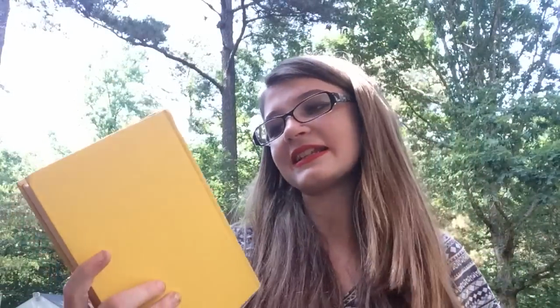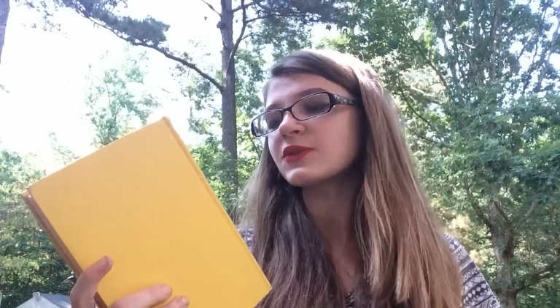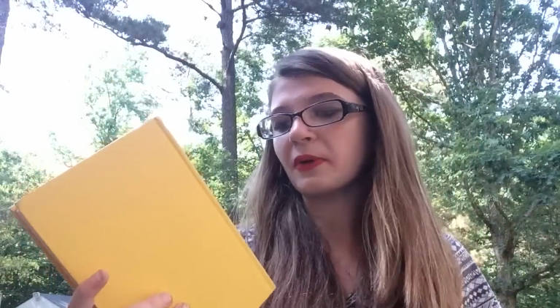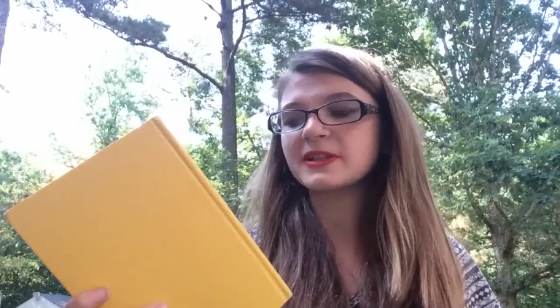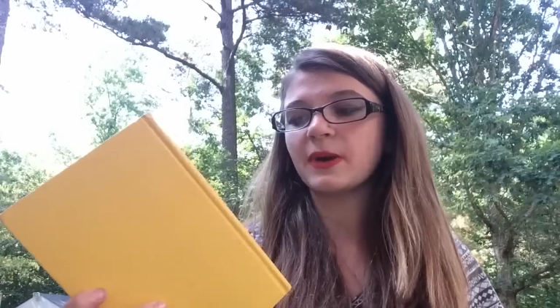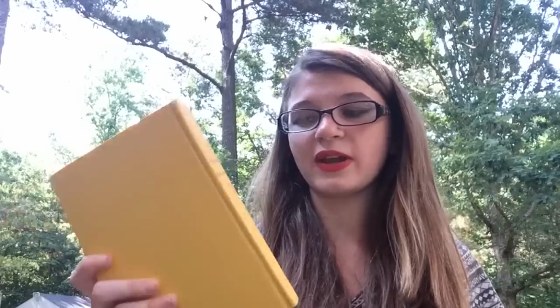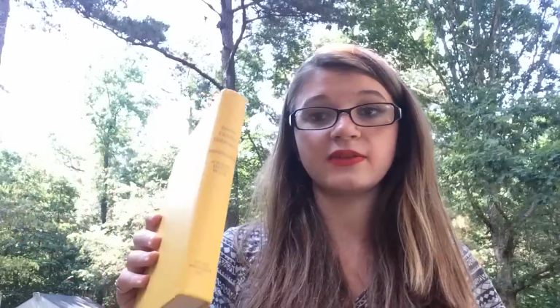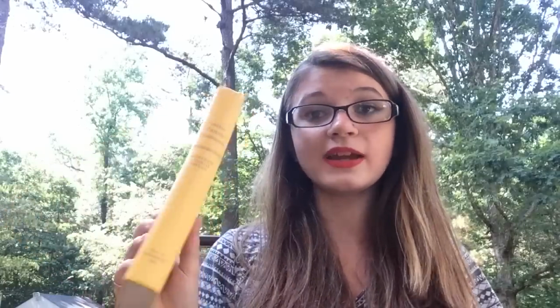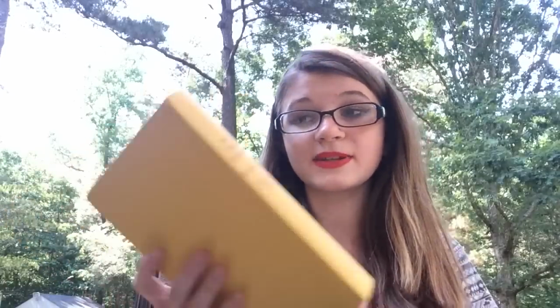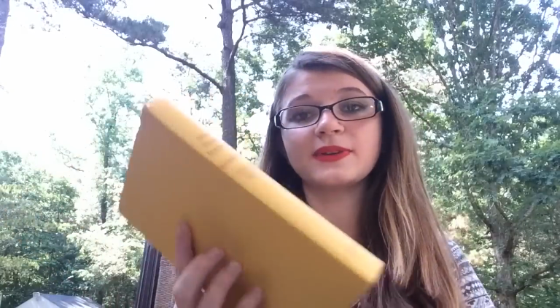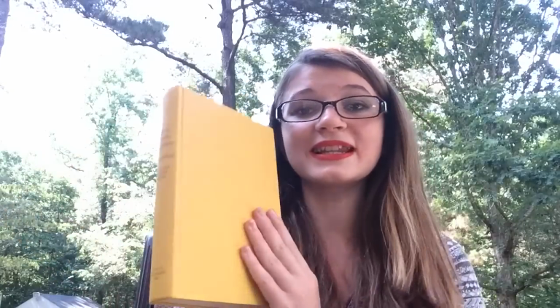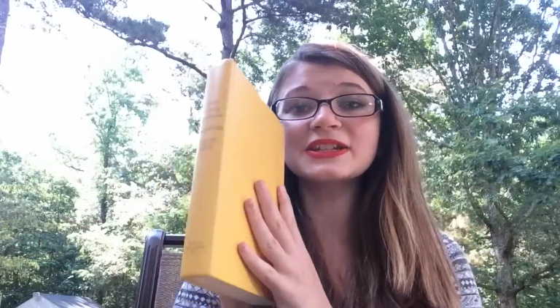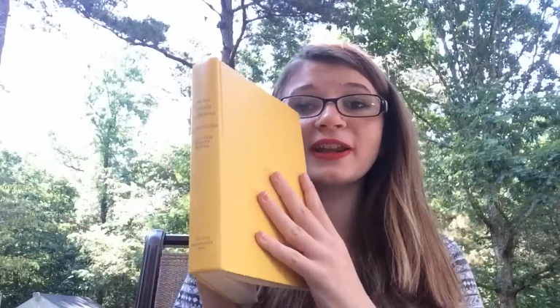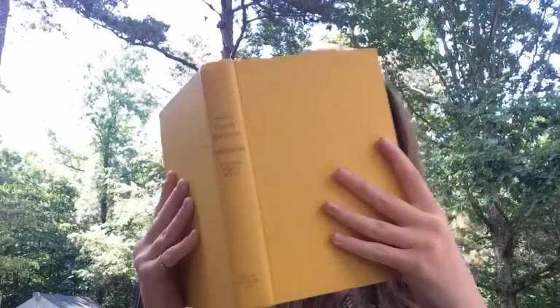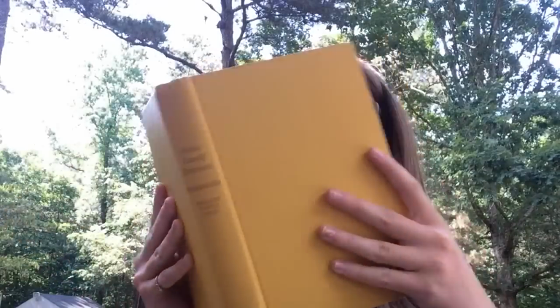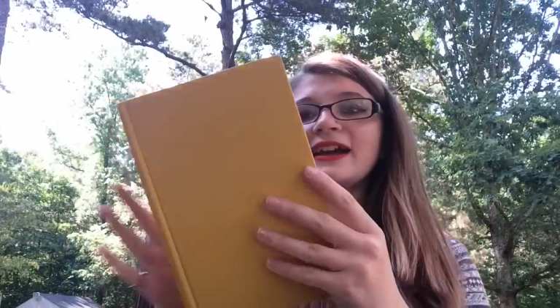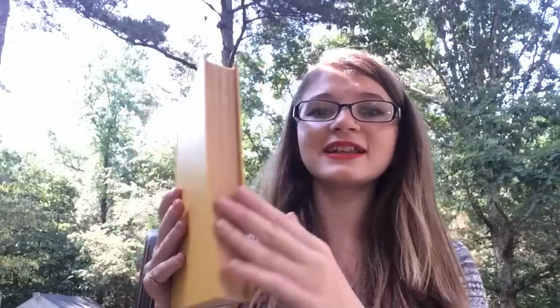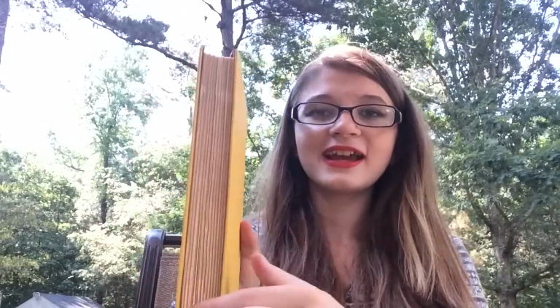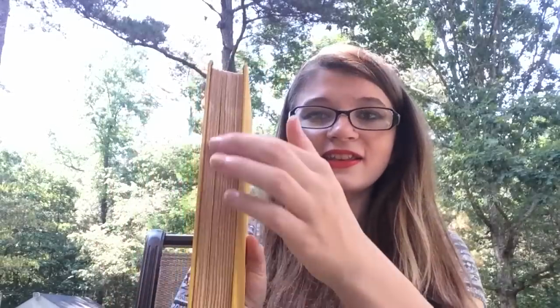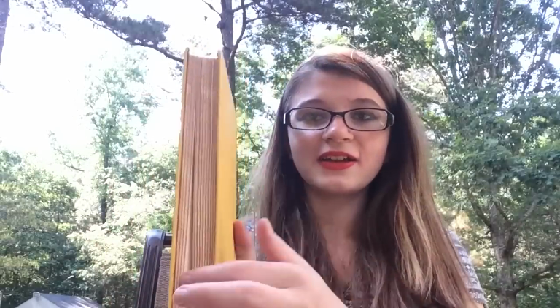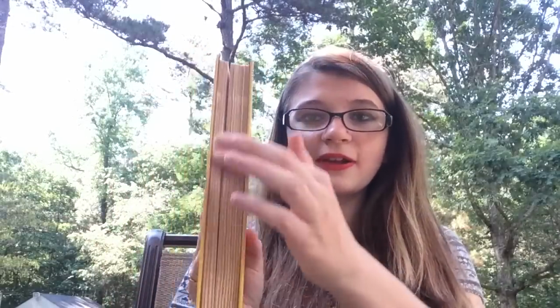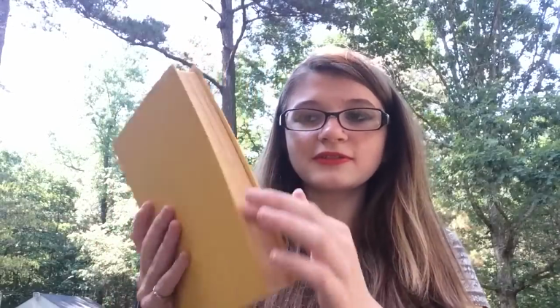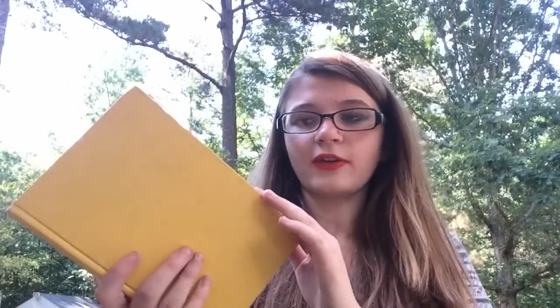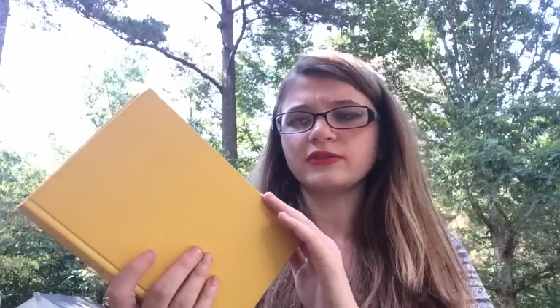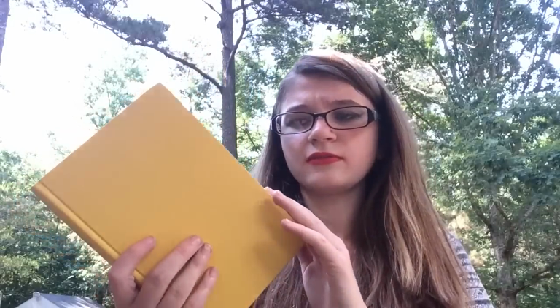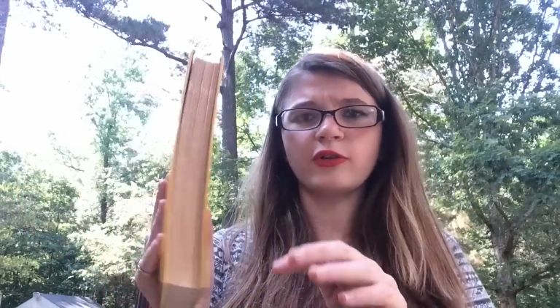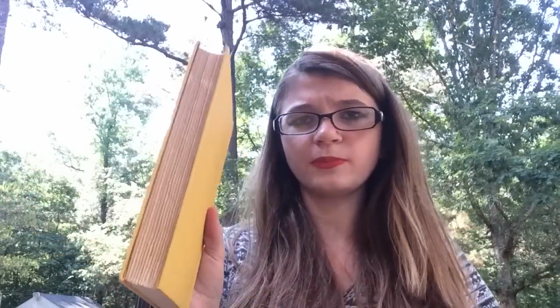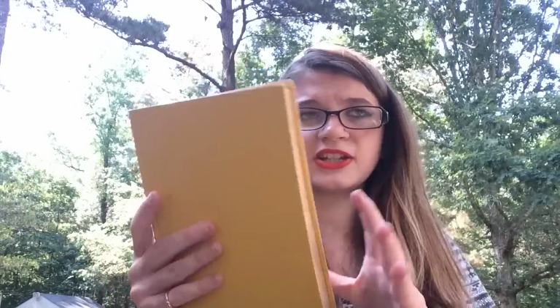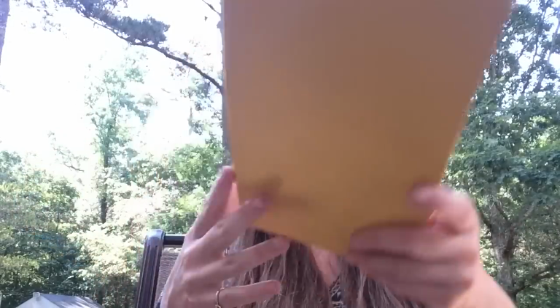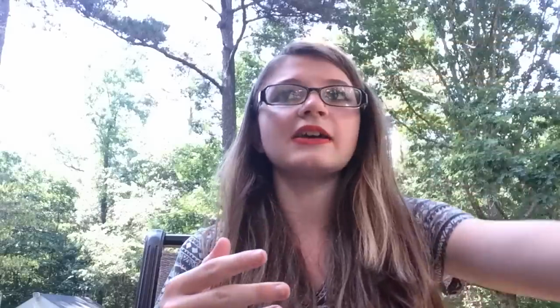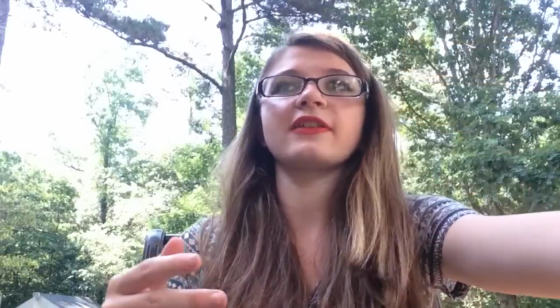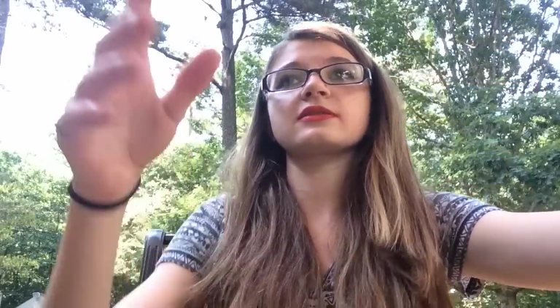Next is Swiss Family Robinson by Johann David Wyss. I'm excited to read this and it's such a pretty copy — it has ruffled pages, which is awesome.